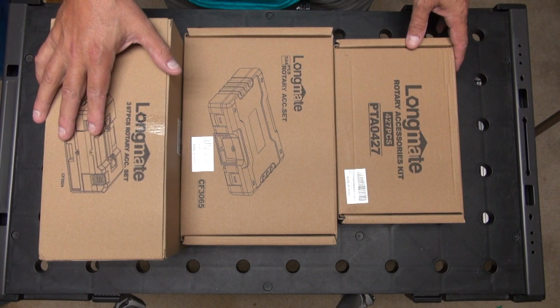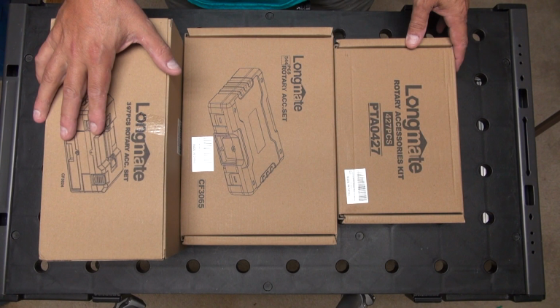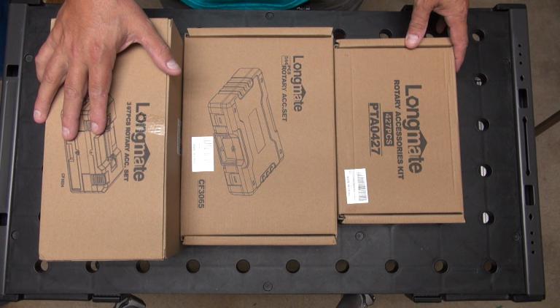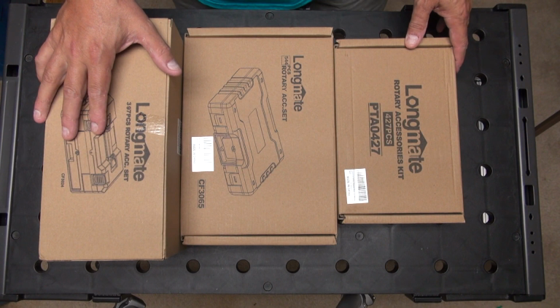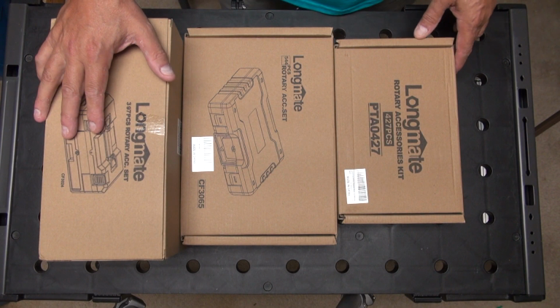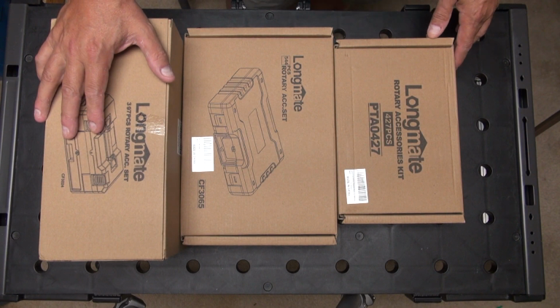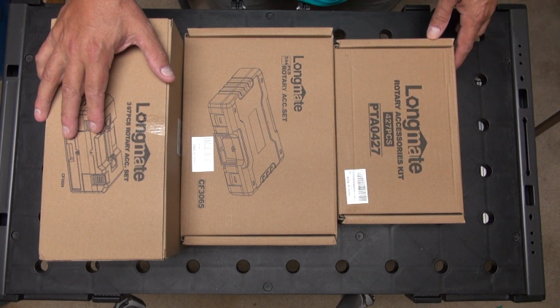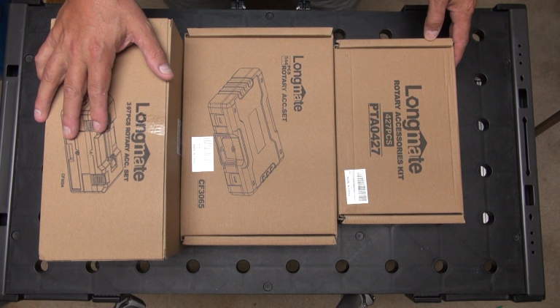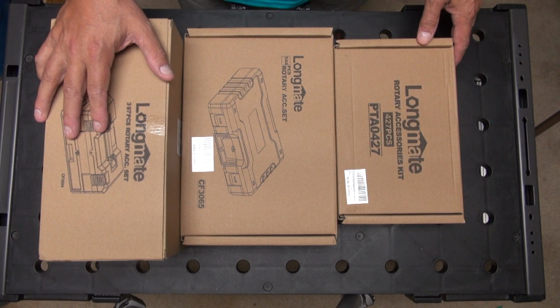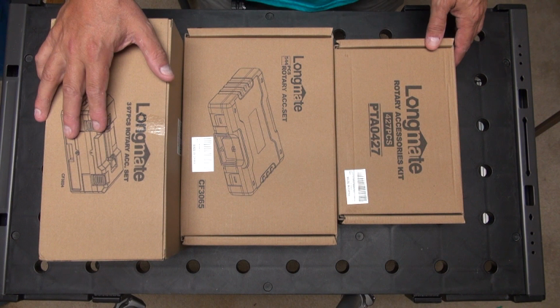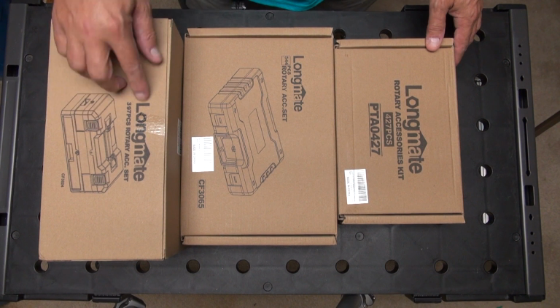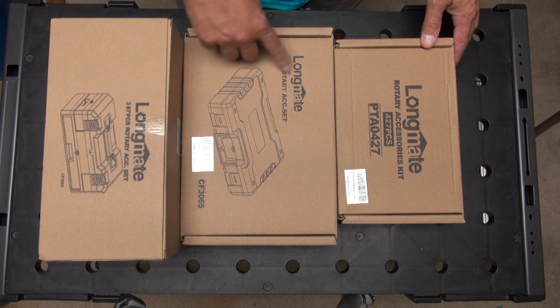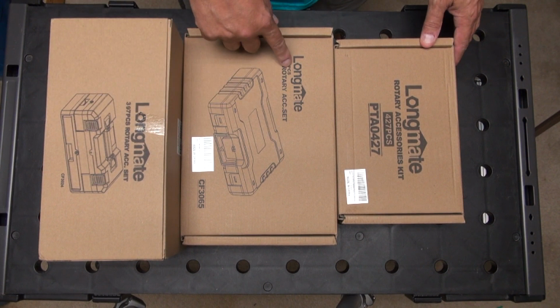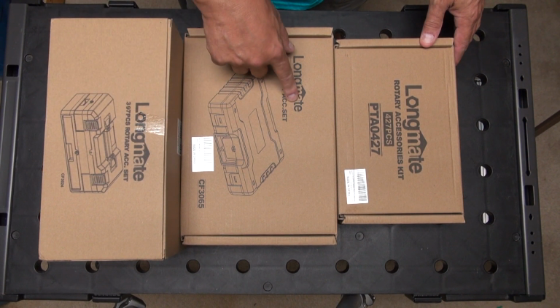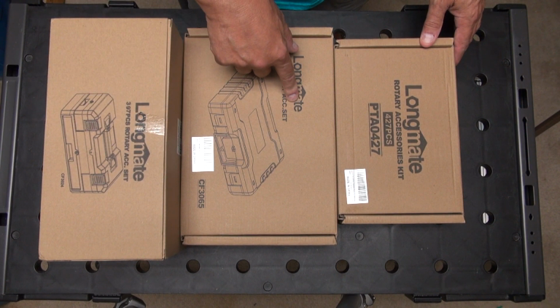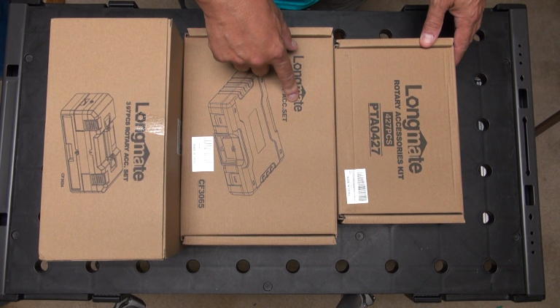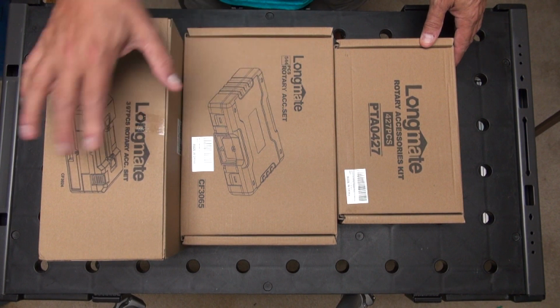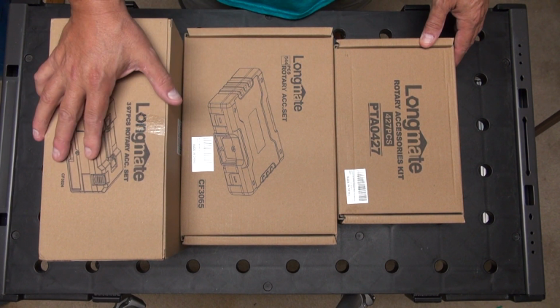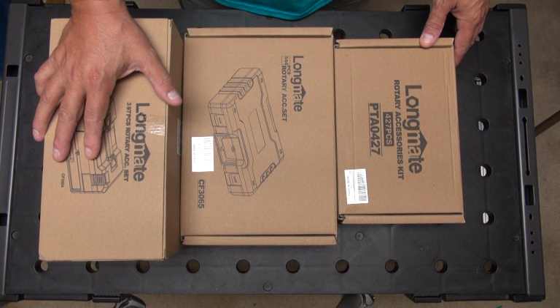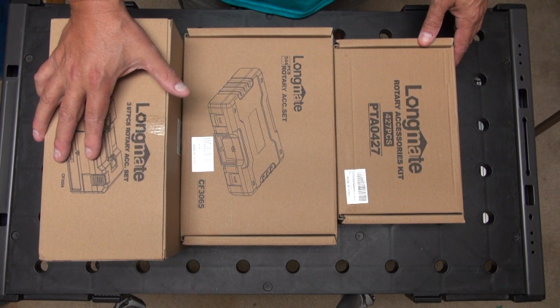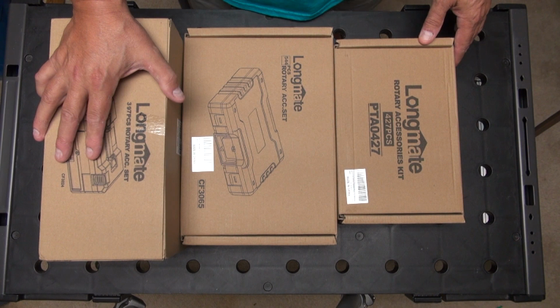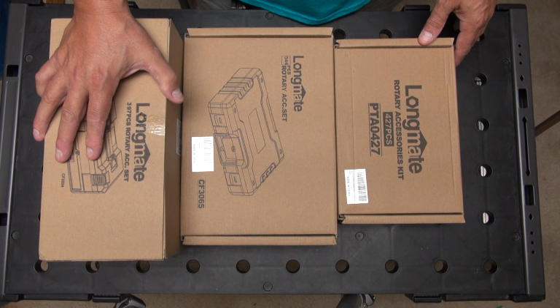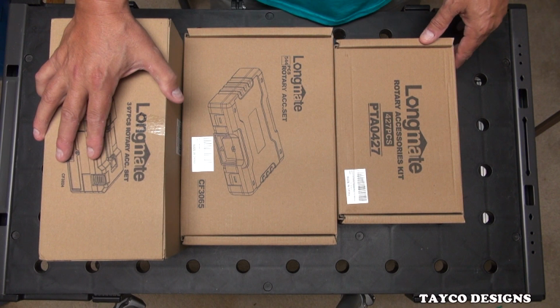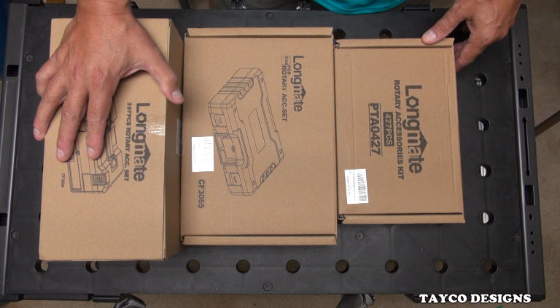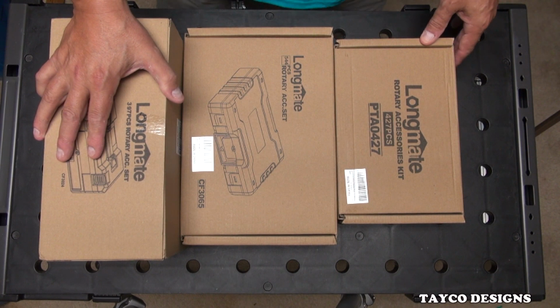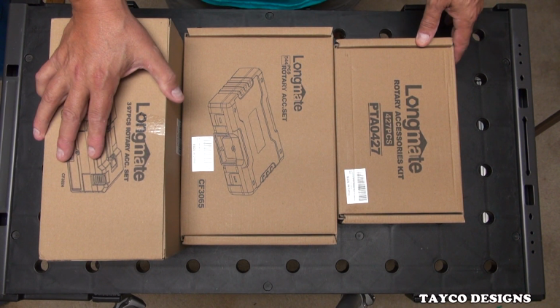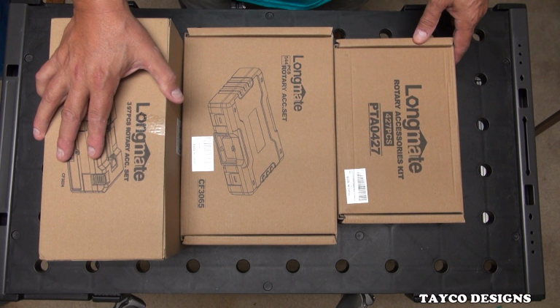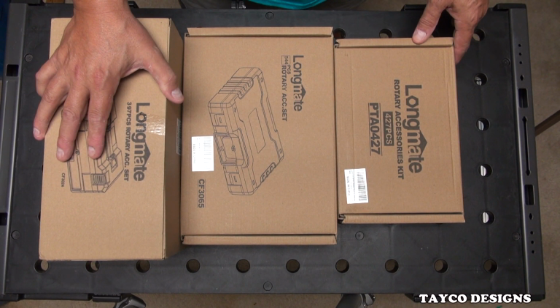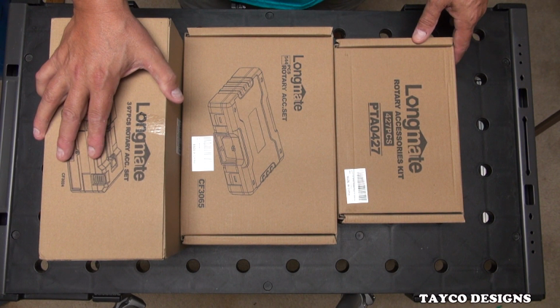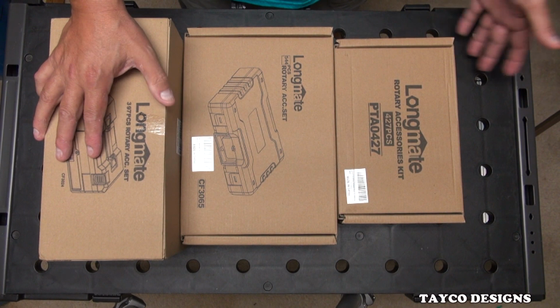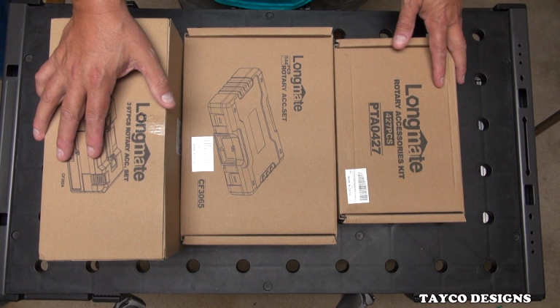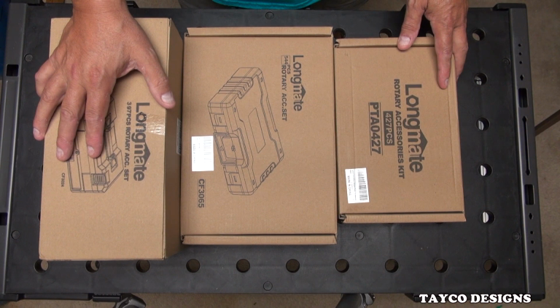Hi, this is Carl. Welcome back to my YouTube channel. I was recently contacted by this company, Longmate, and they asked me if I would do a review on a couple of their rotary tool accessories. So here we go.